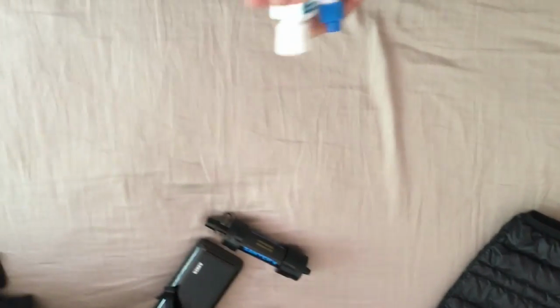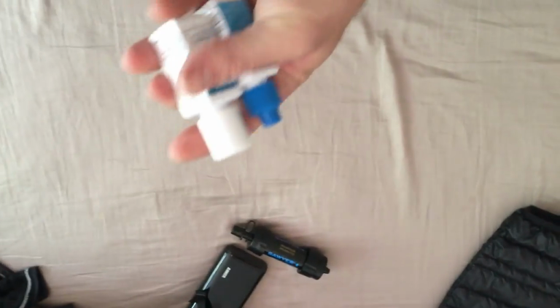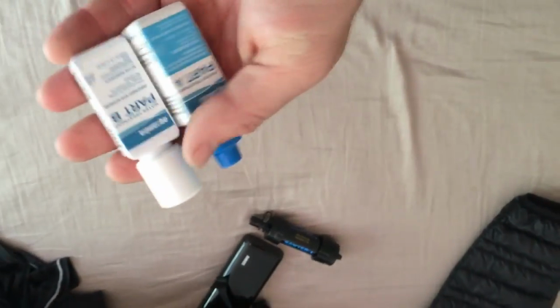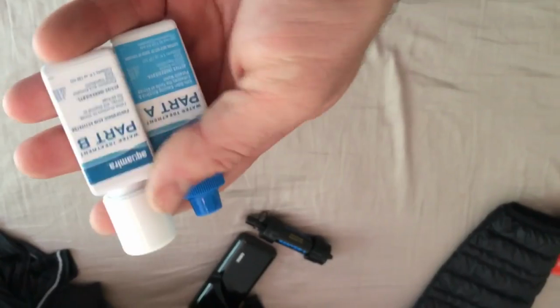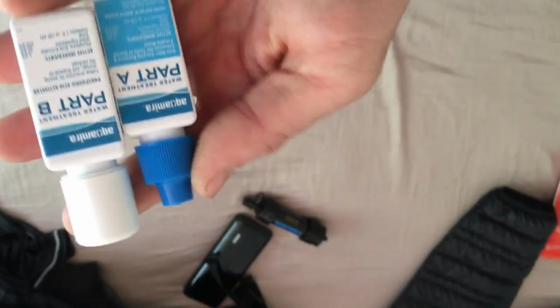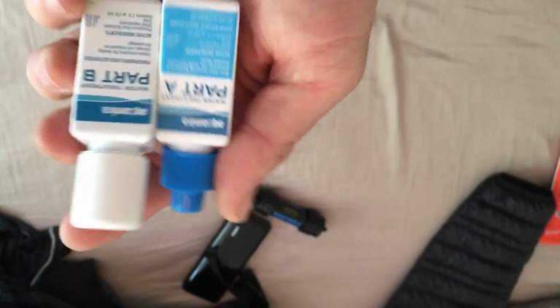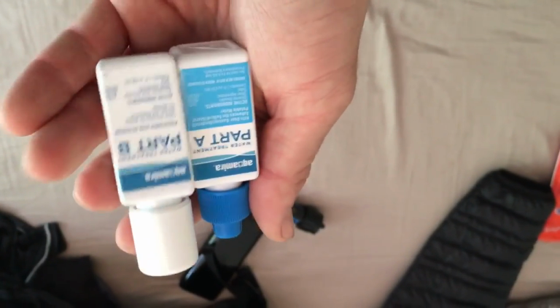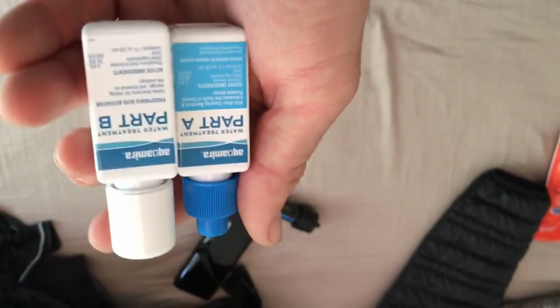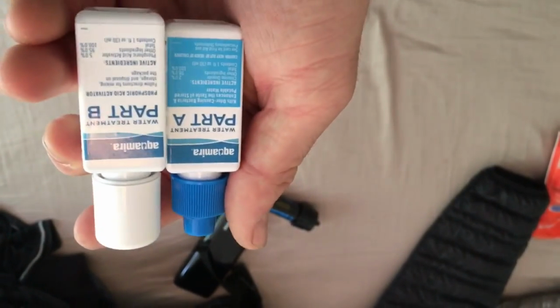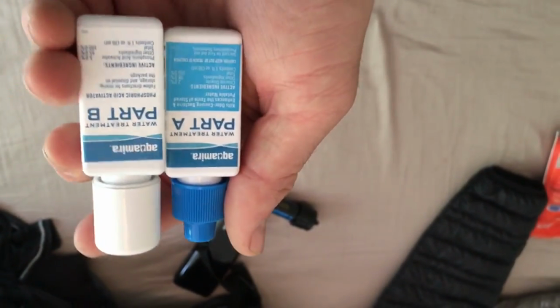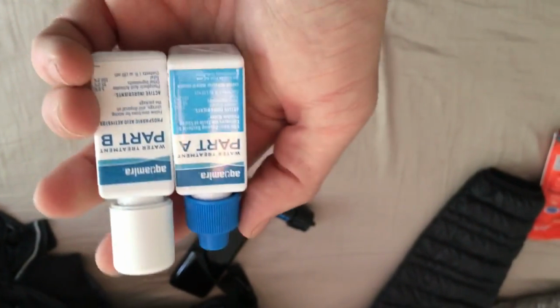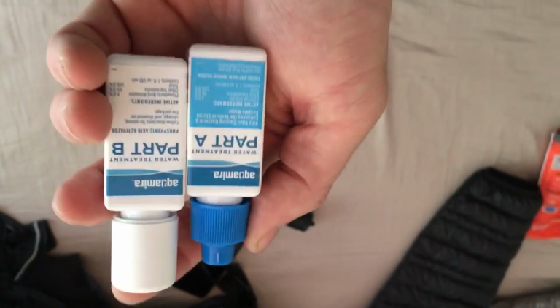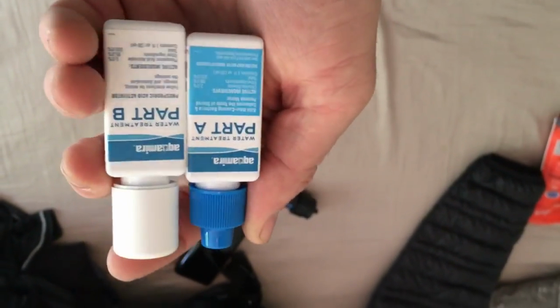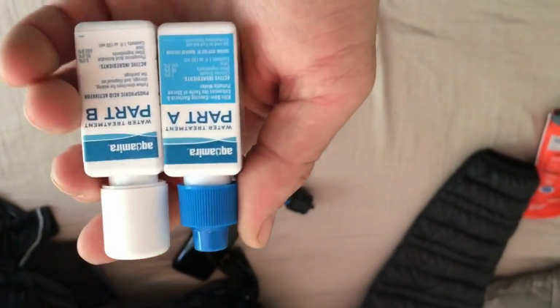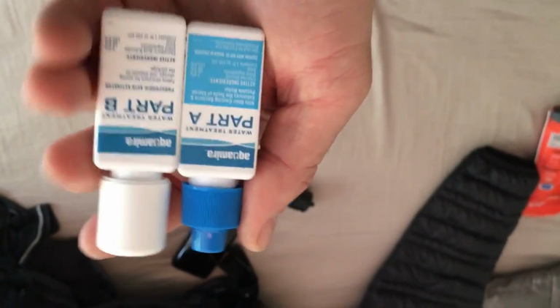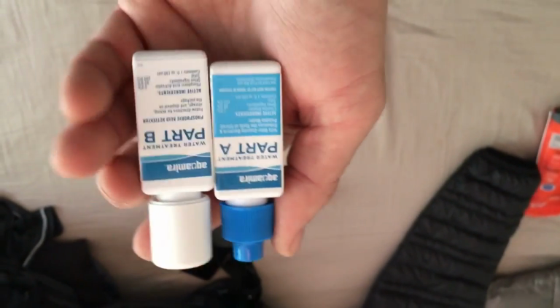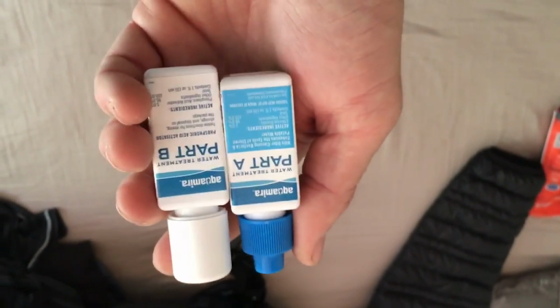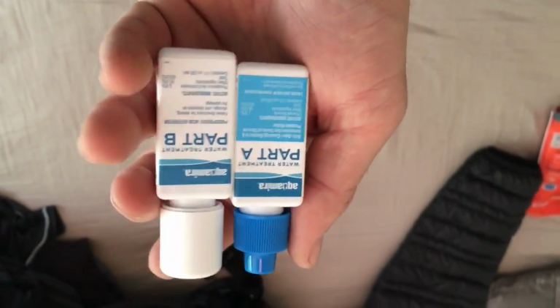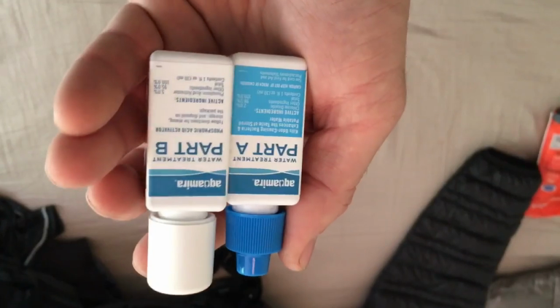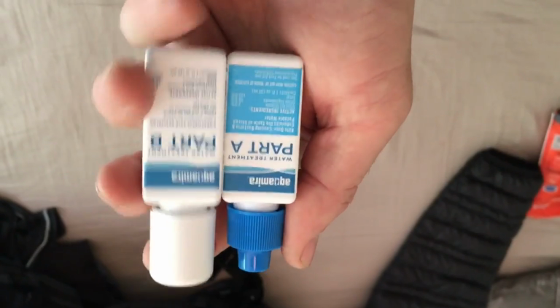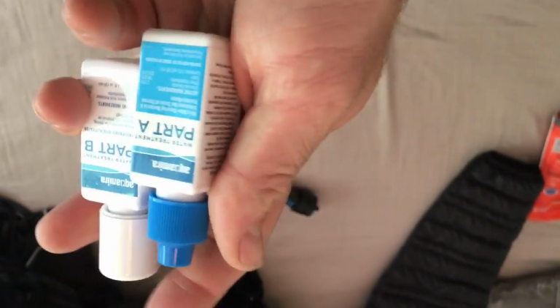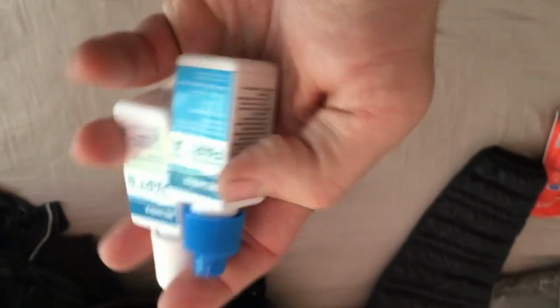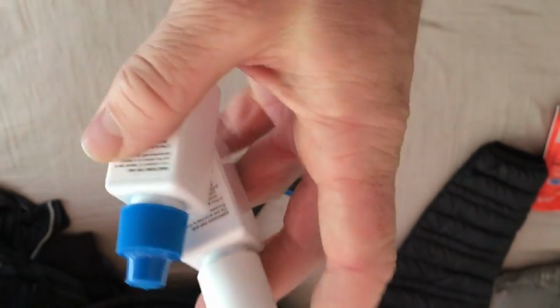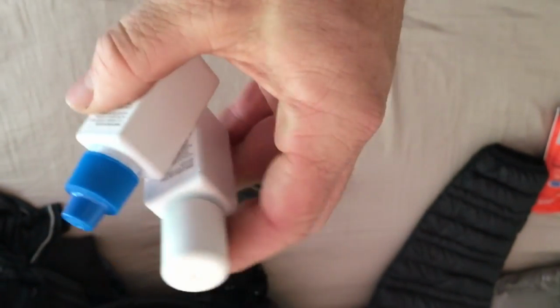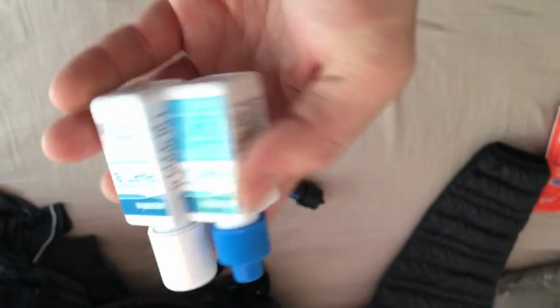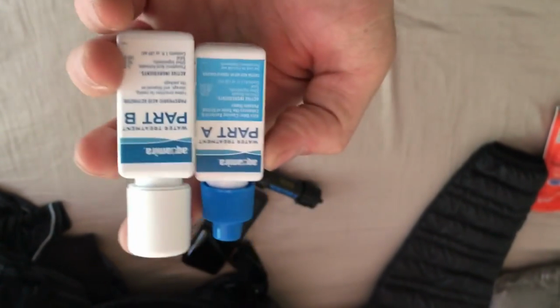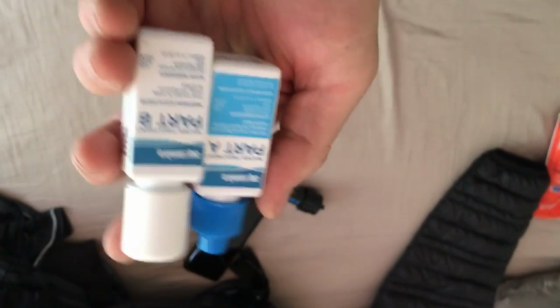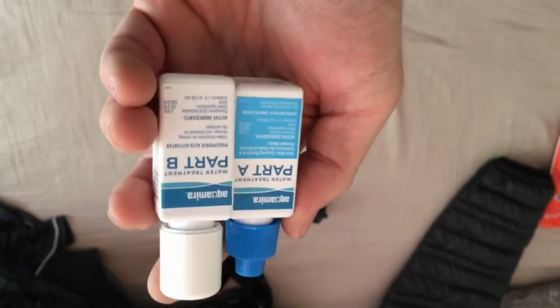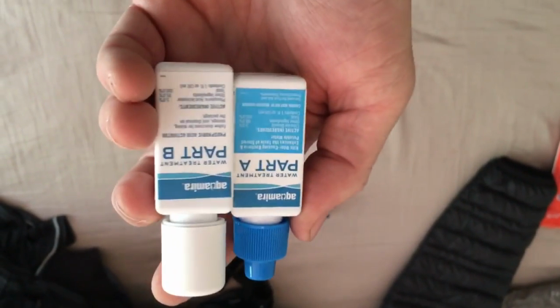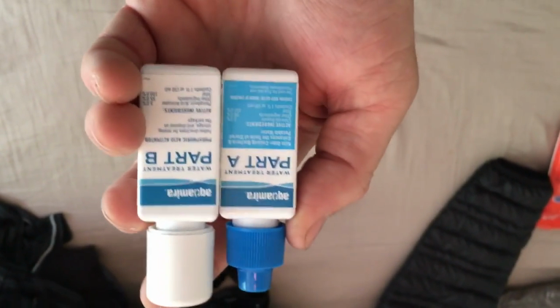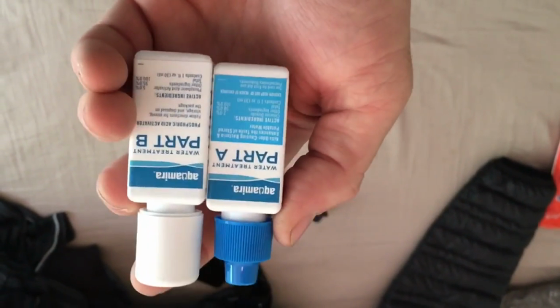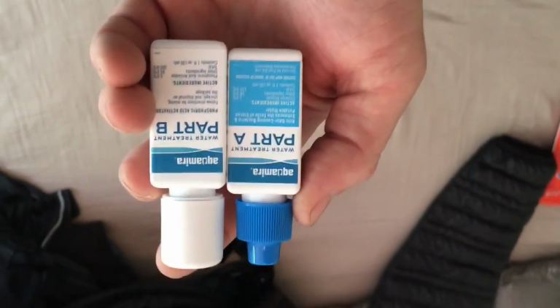For backup water filtration, I'm using Aquamira water drops. I haven't gotten around to repackaging these yet, but I plan to — just to have a backup water filtration system.